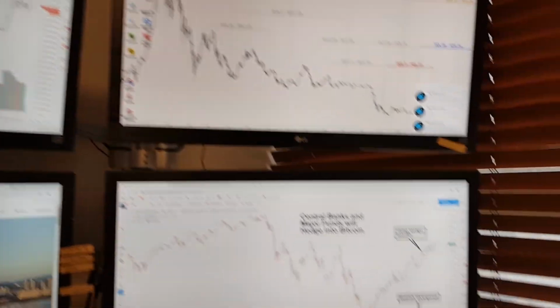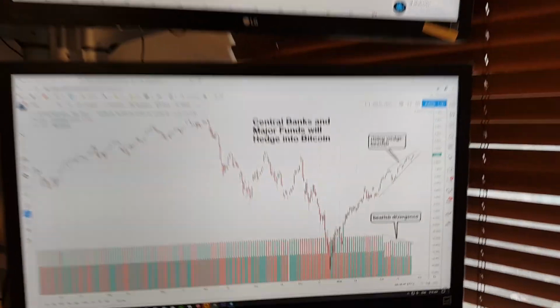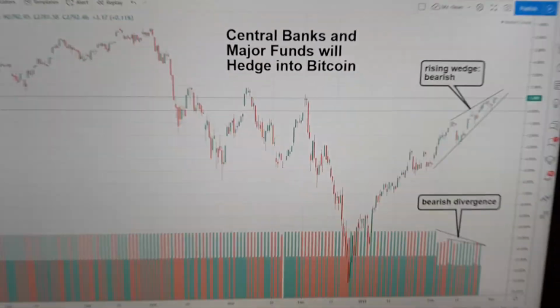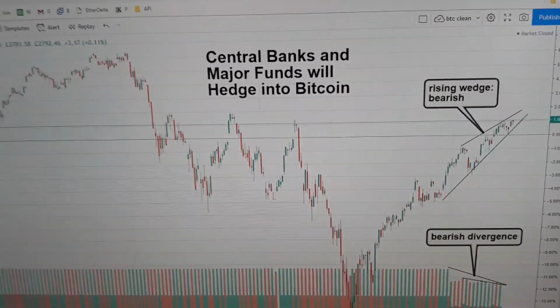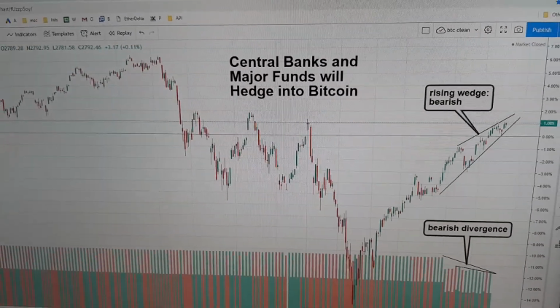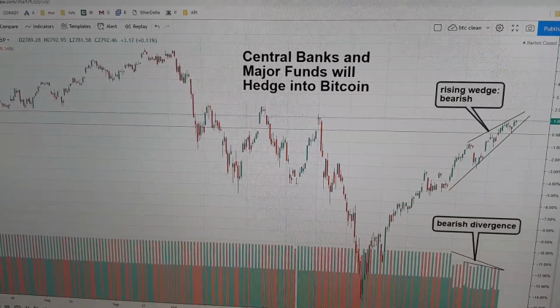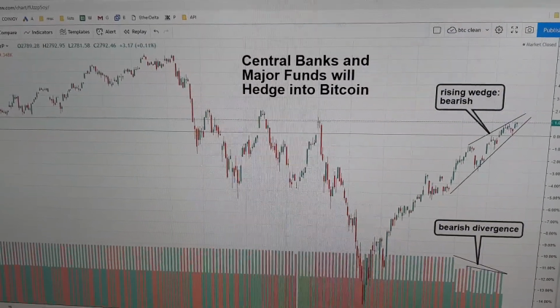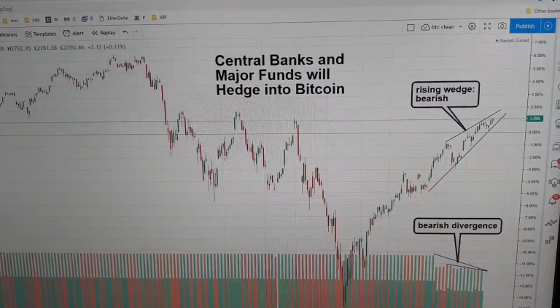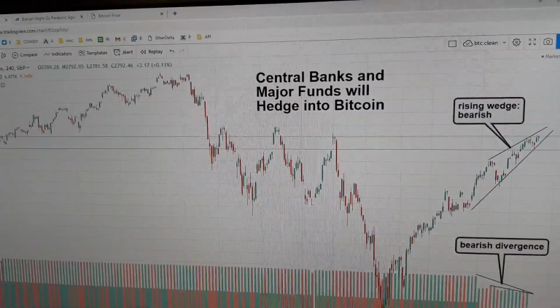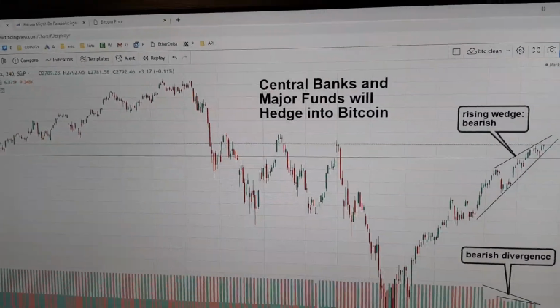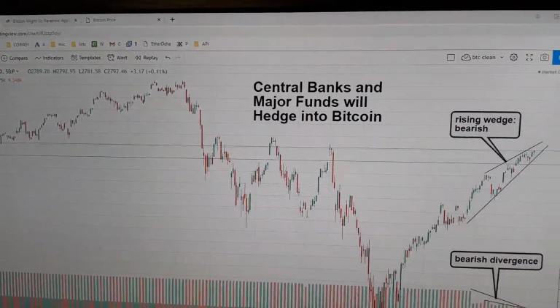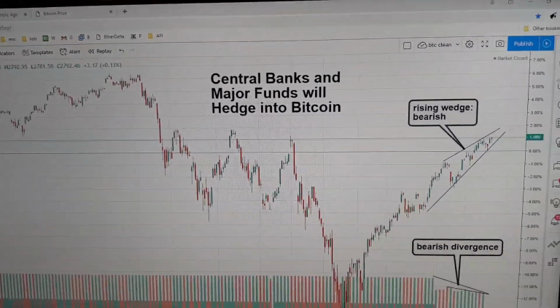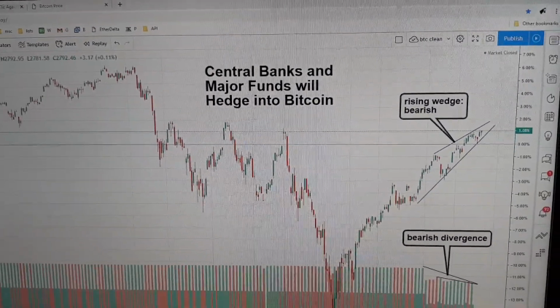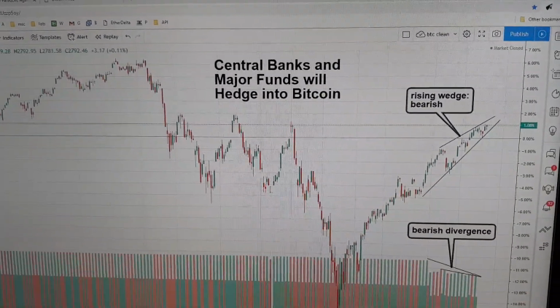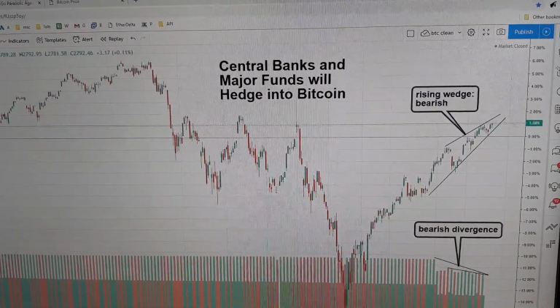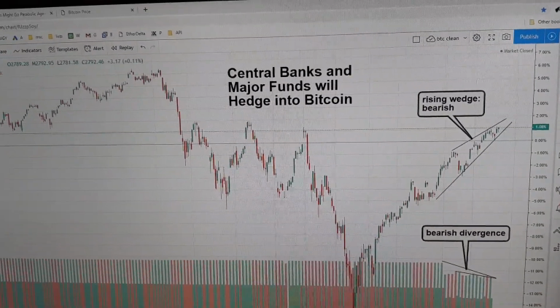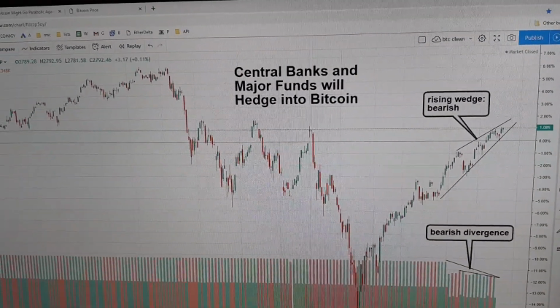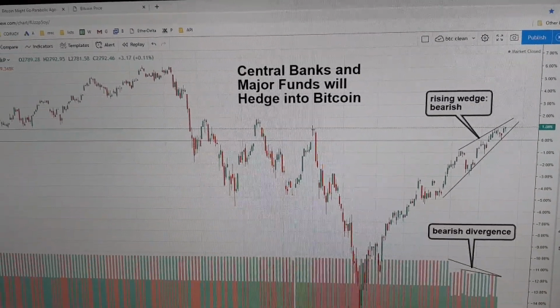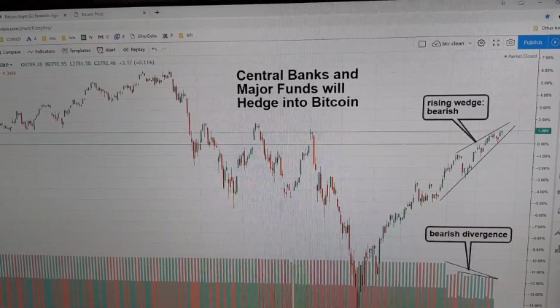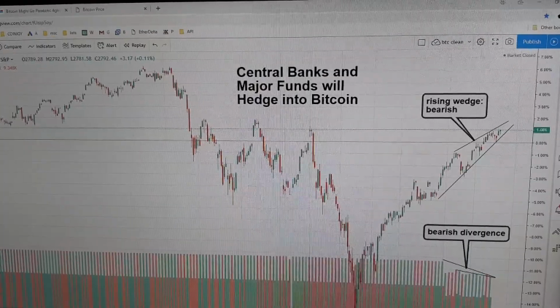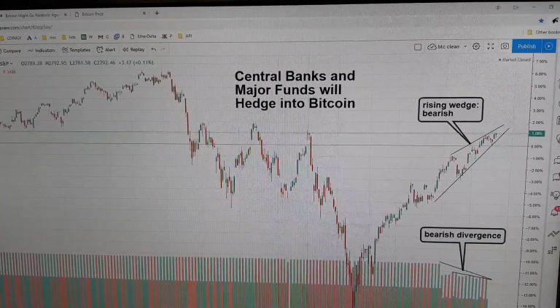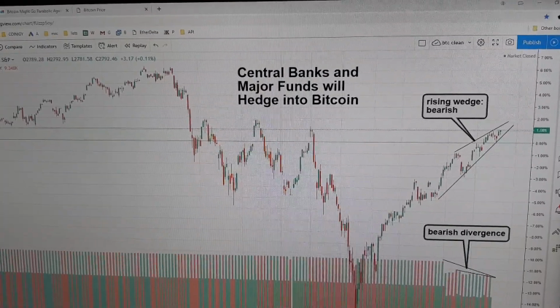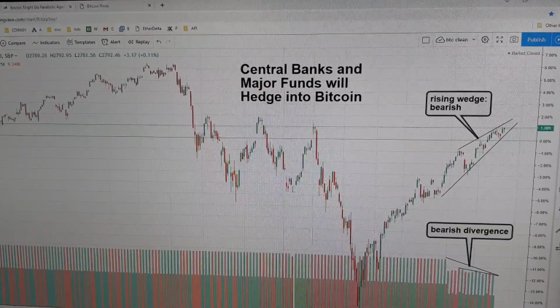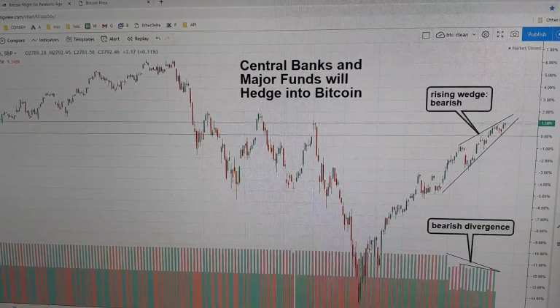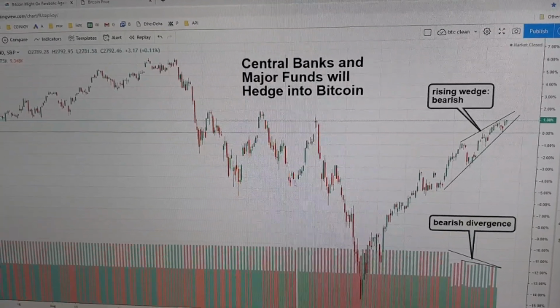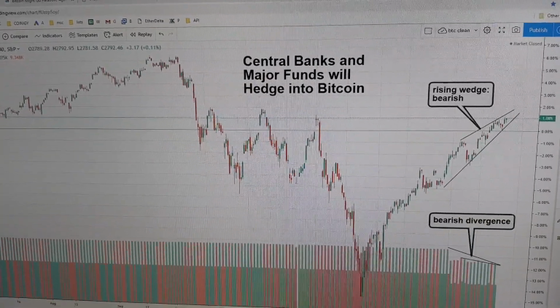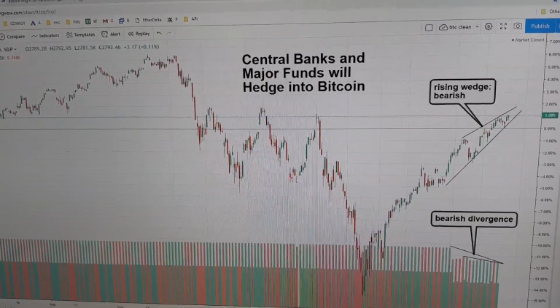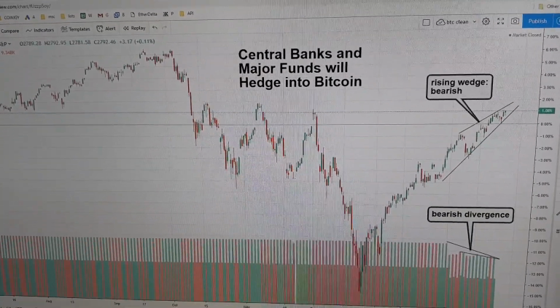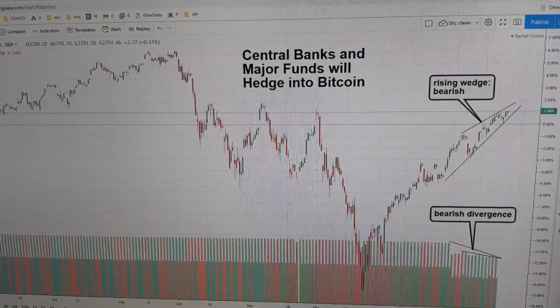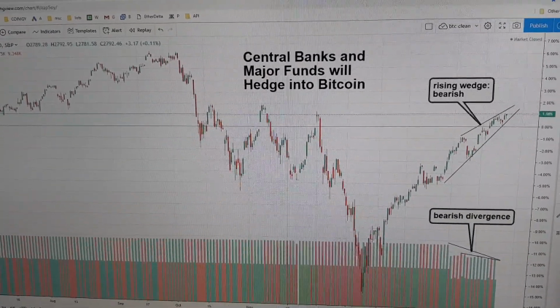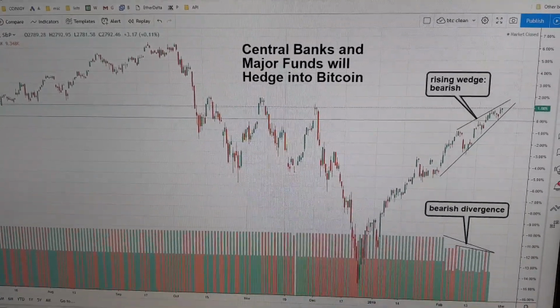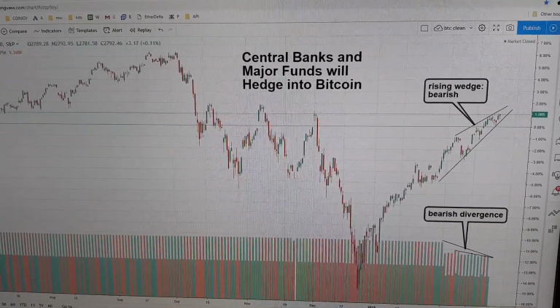Here it is. This is core TA. This is conventional — everybody agrees — 85%, 90% always accurate TA chart analysis.